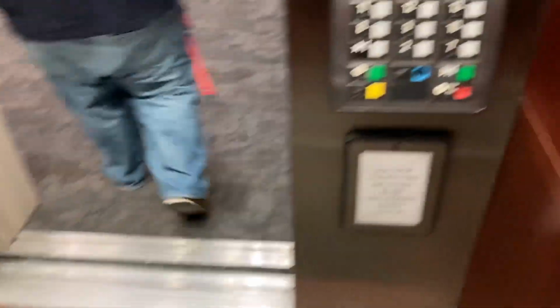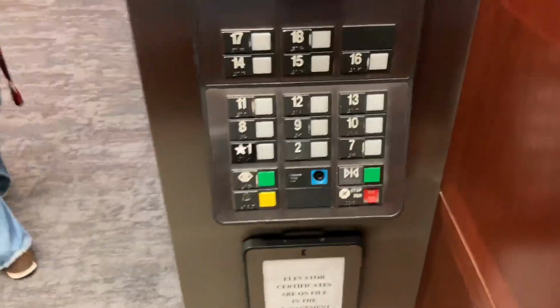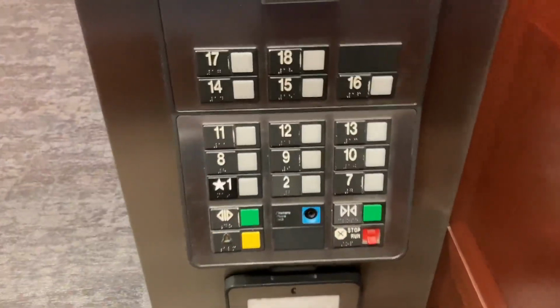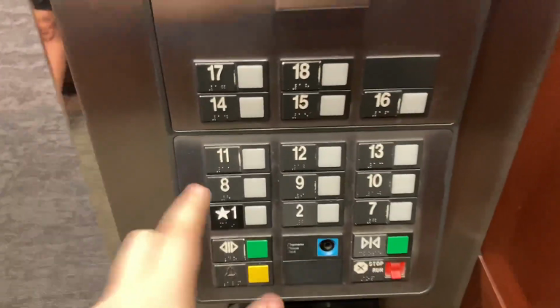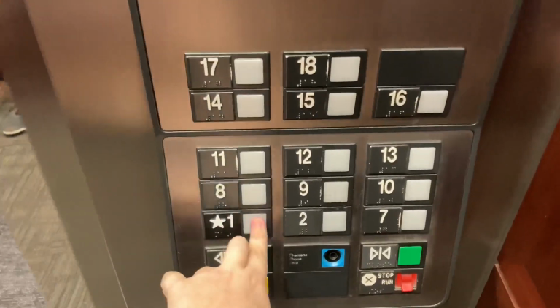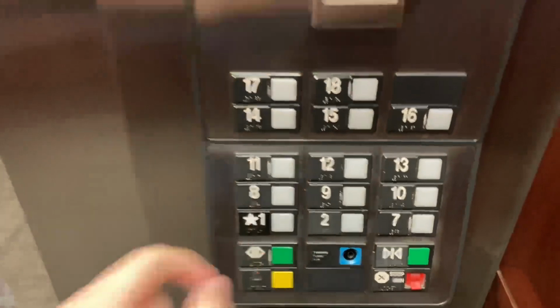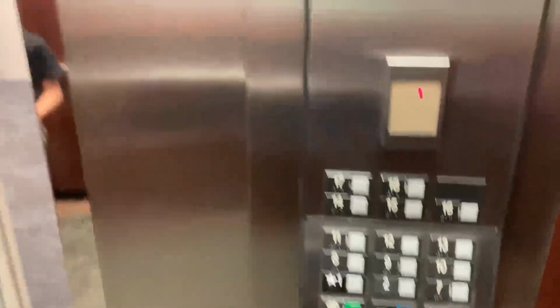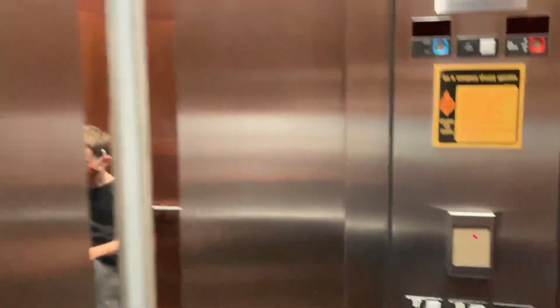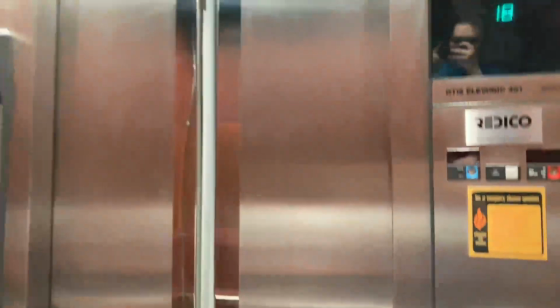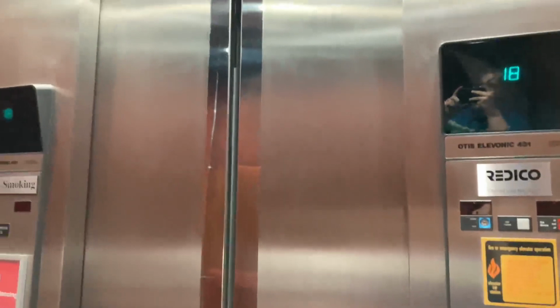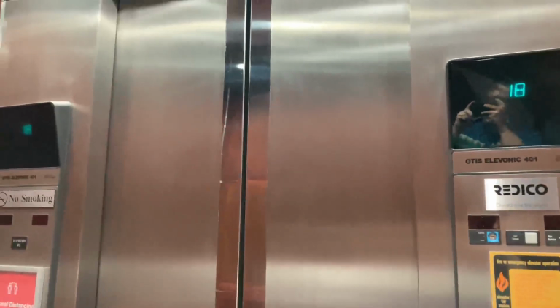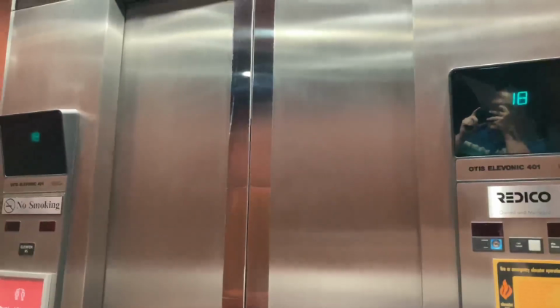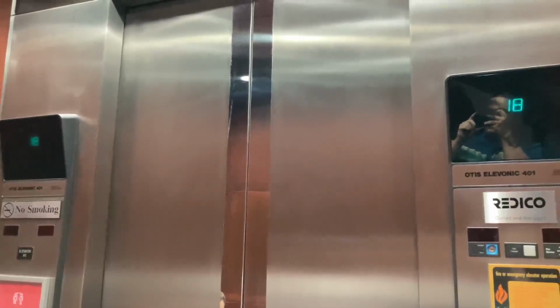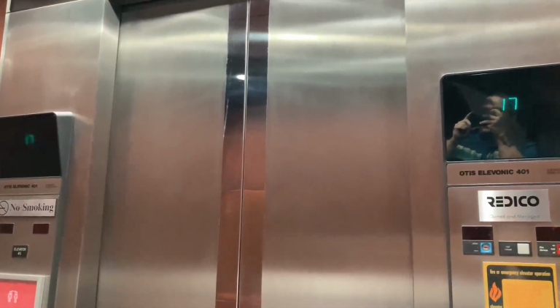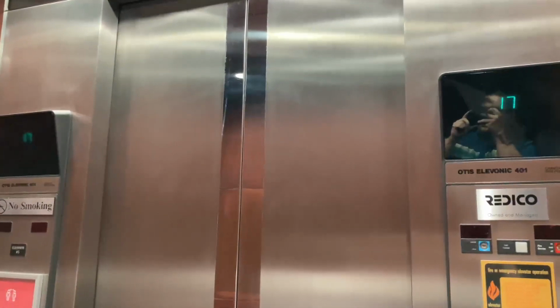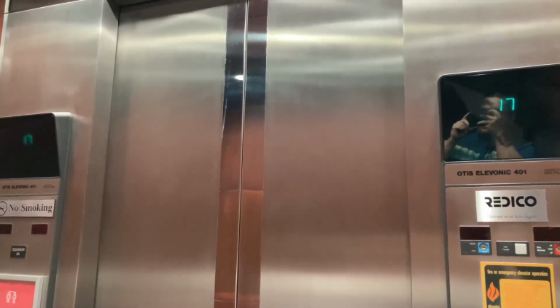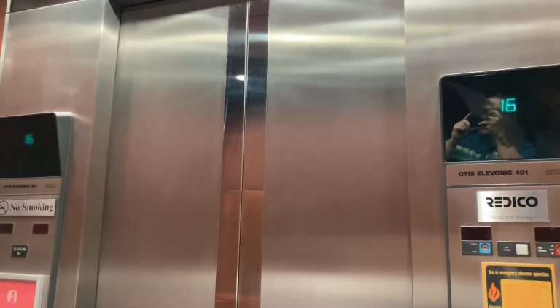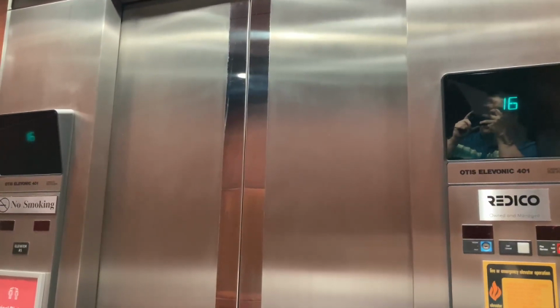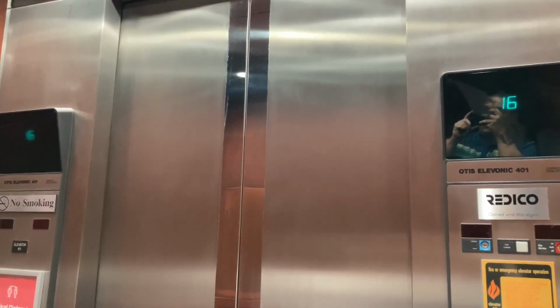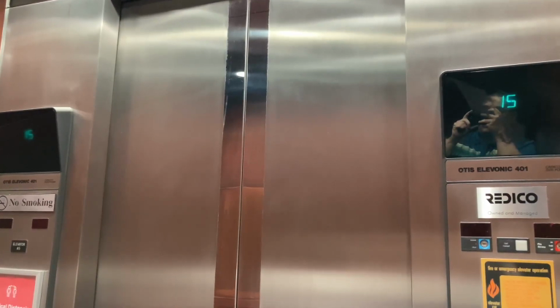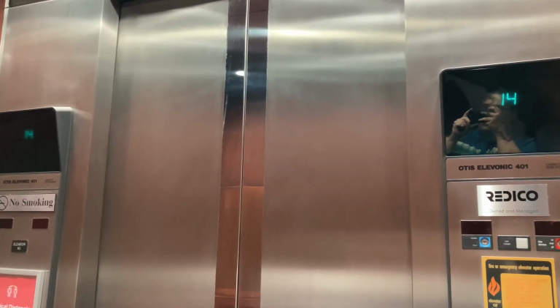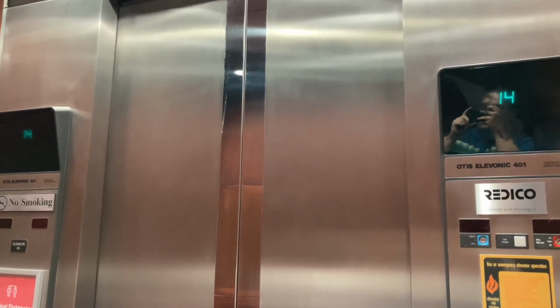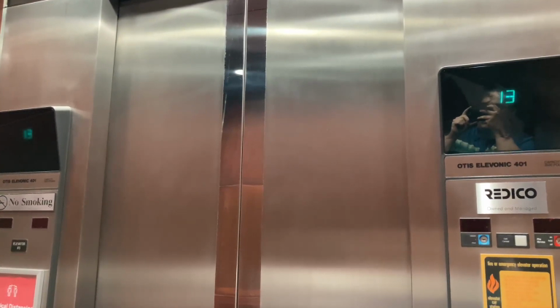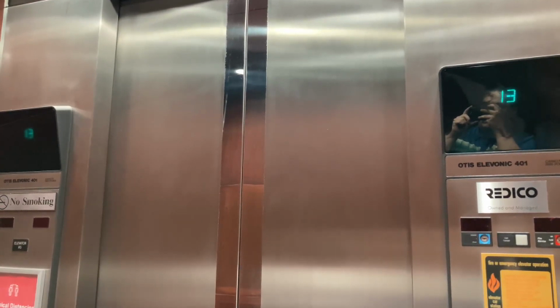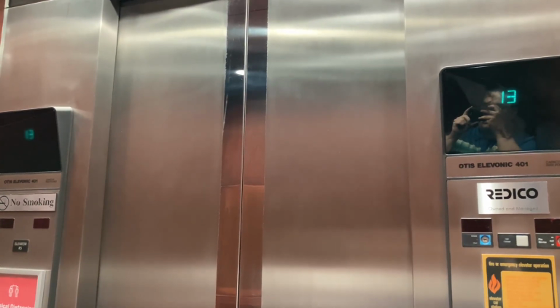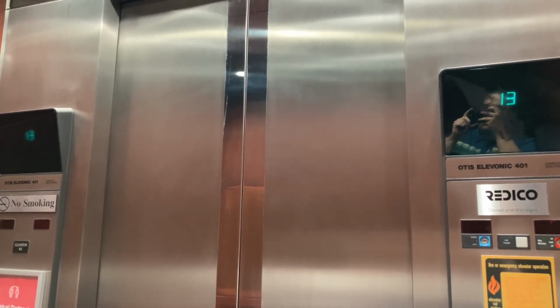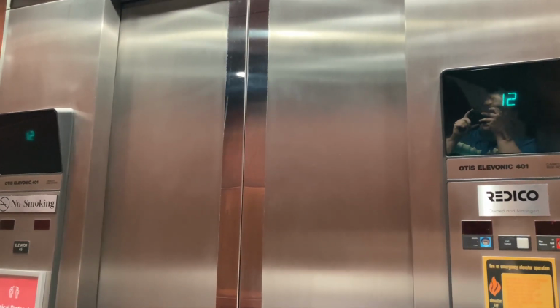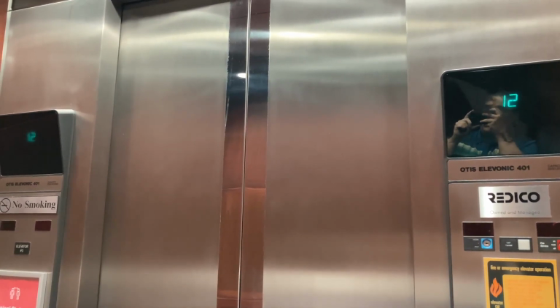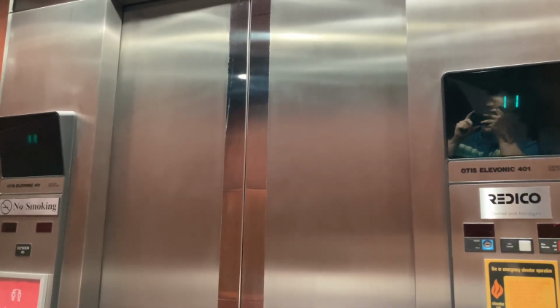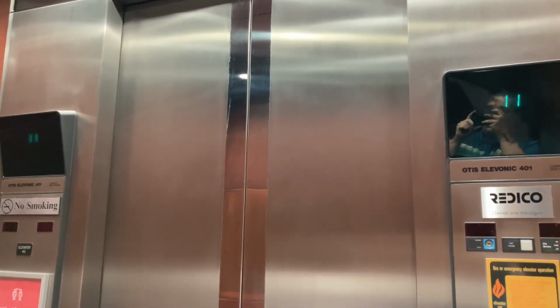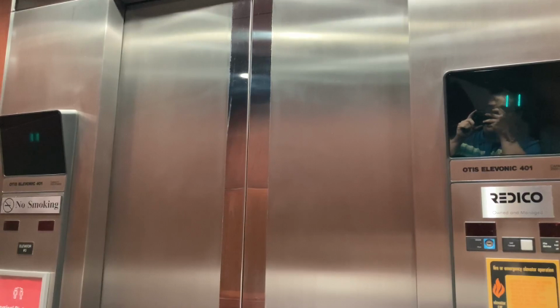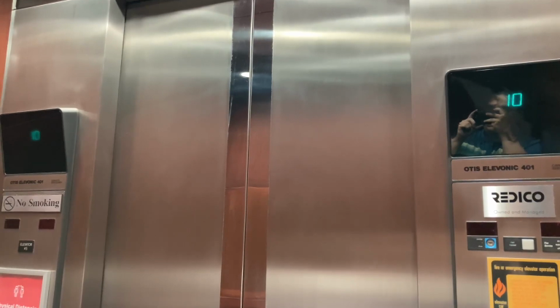Go down to one. Buttons burned out on this side. If you ever come to Indianapolis, these are a must-see.